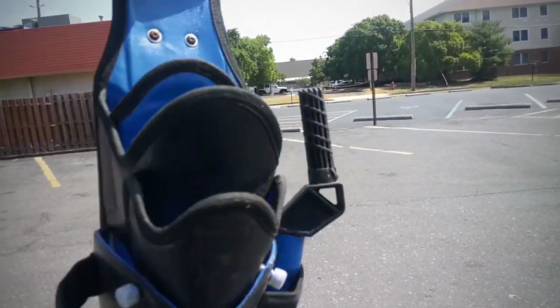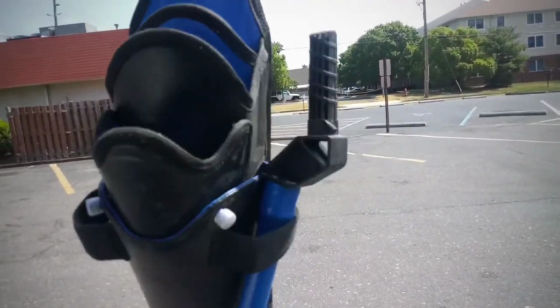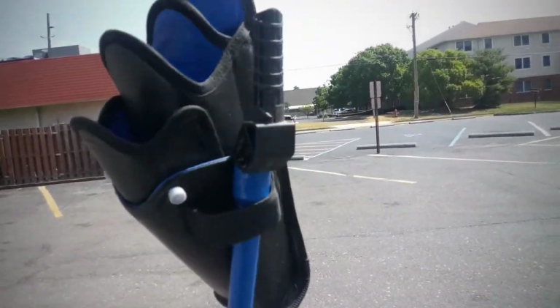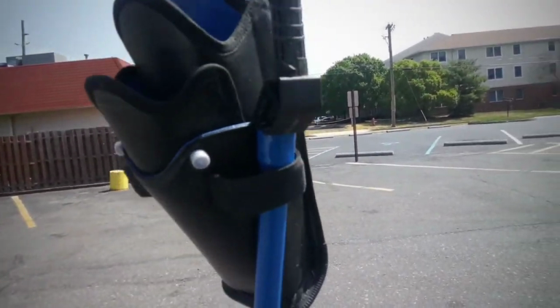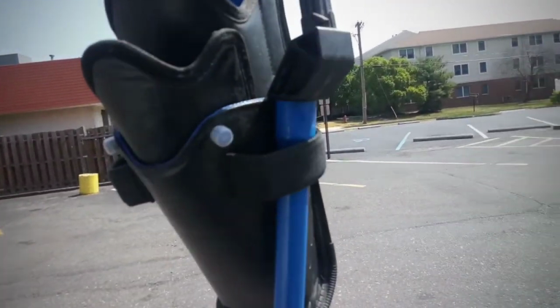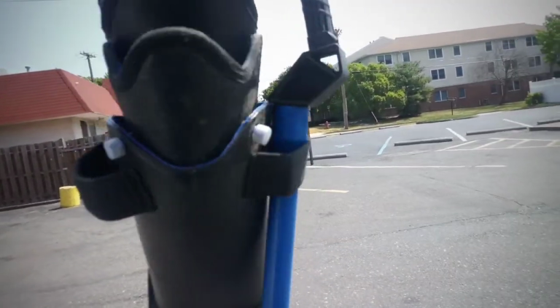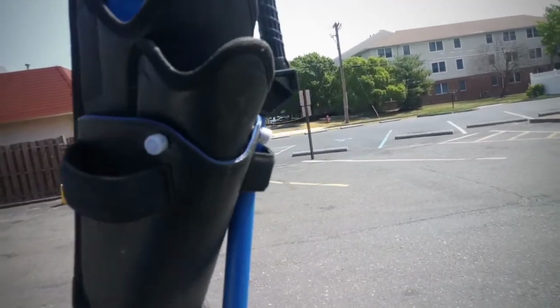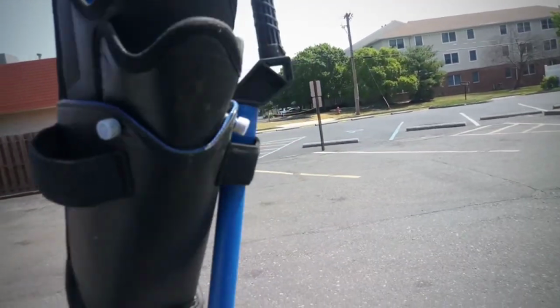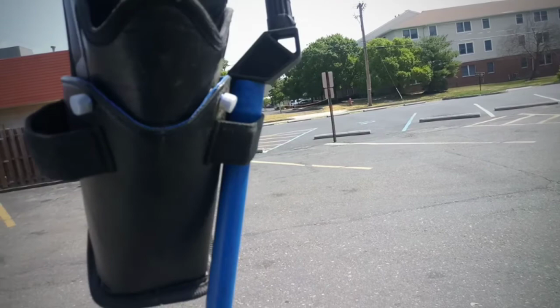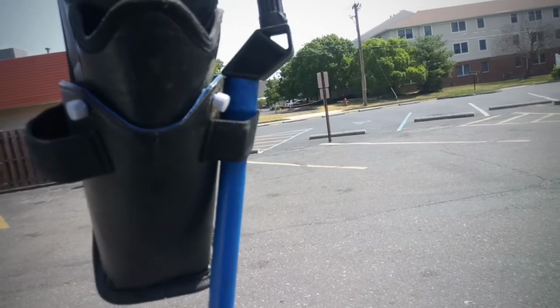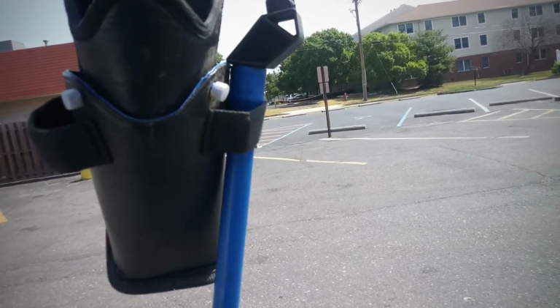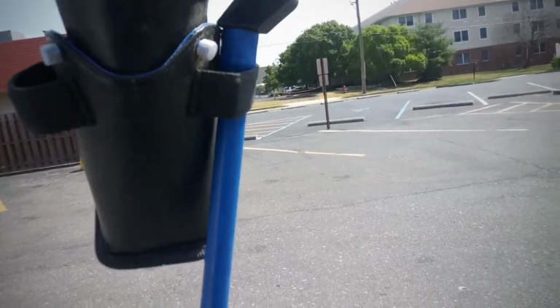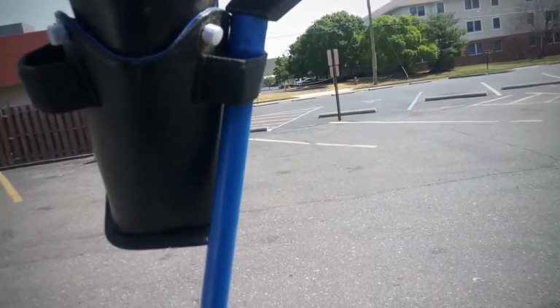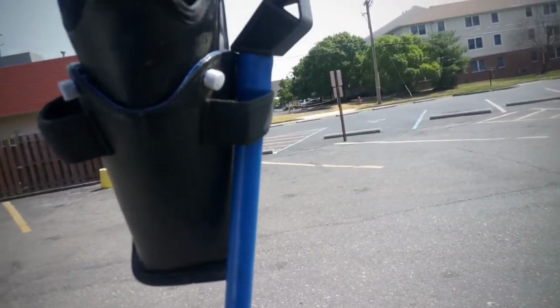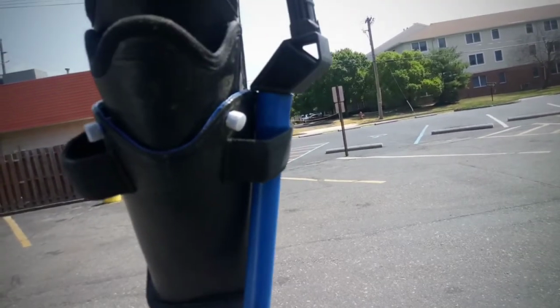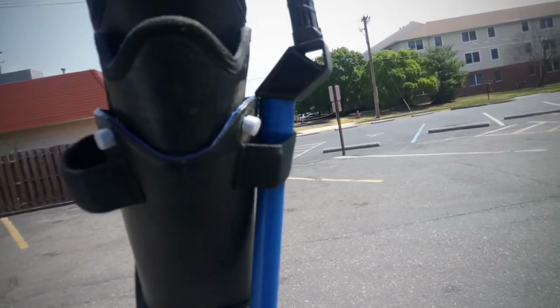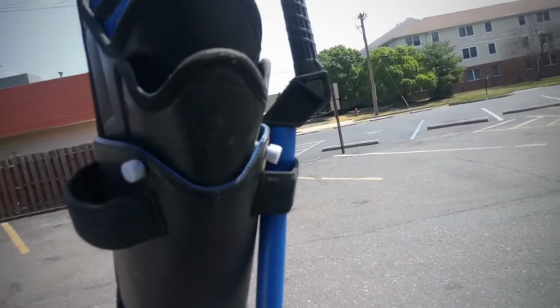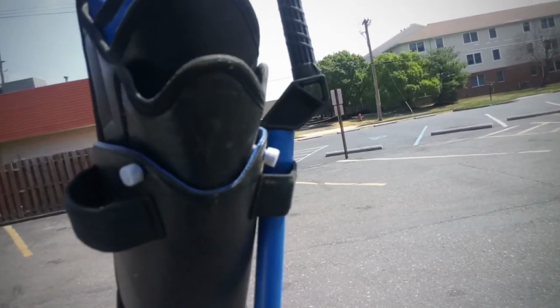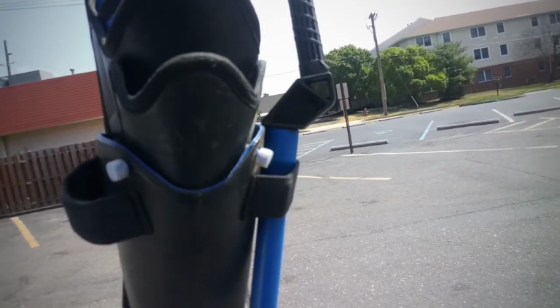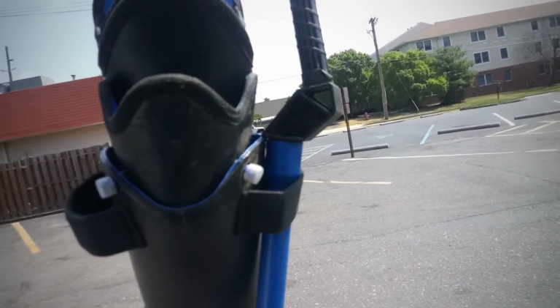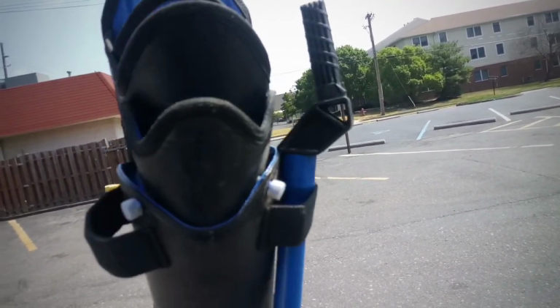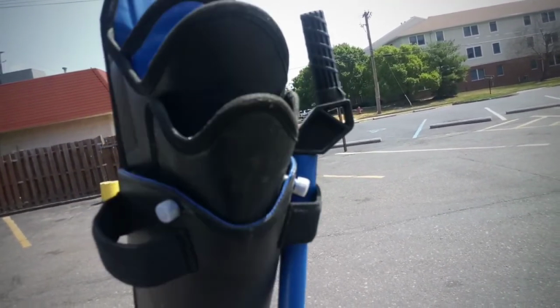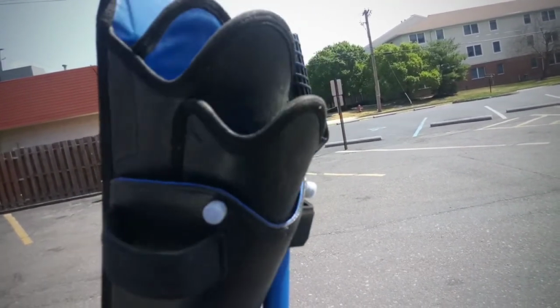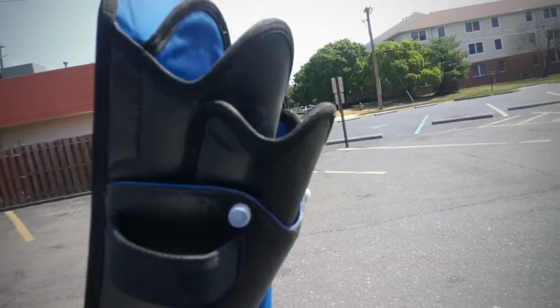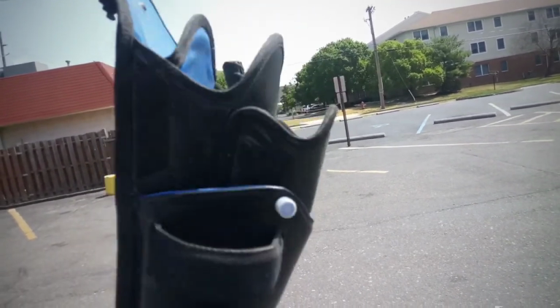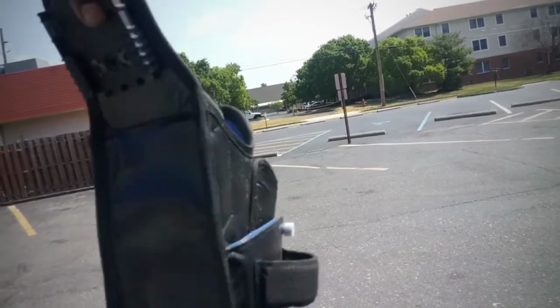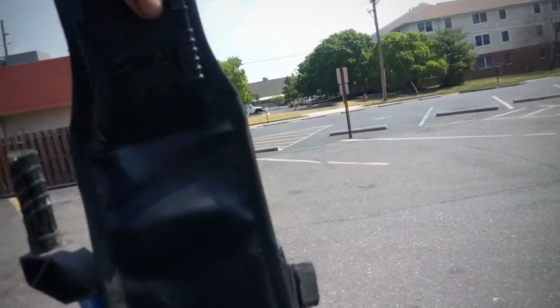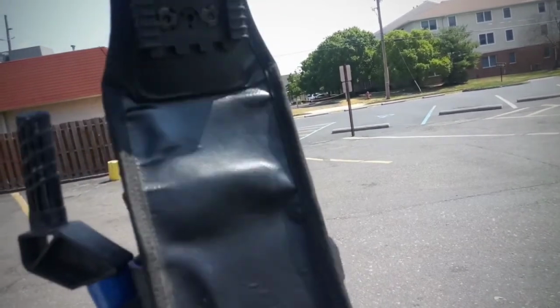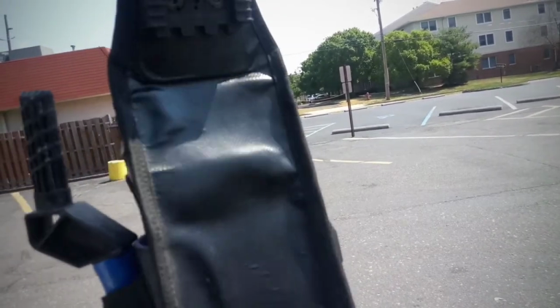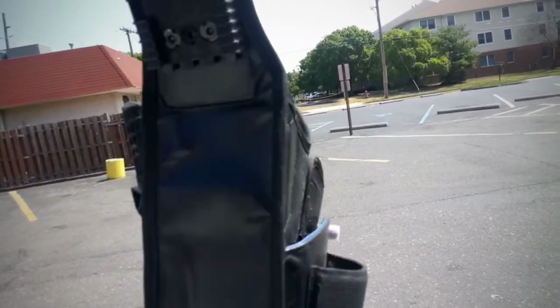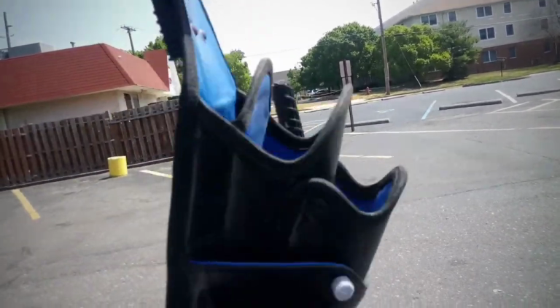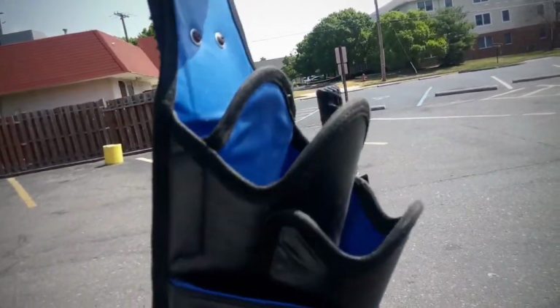So if you have a Wagtail flex pole, this is perfect because it goes right in that slot and you don't have to worry about sitting it down anywhere.